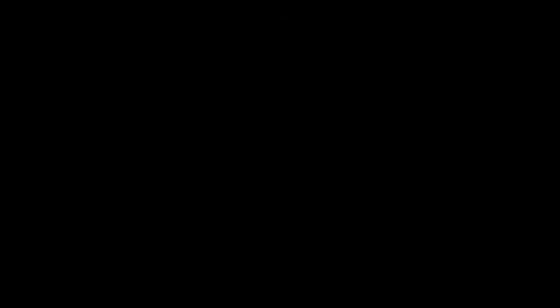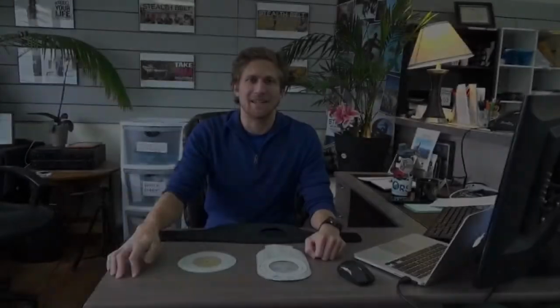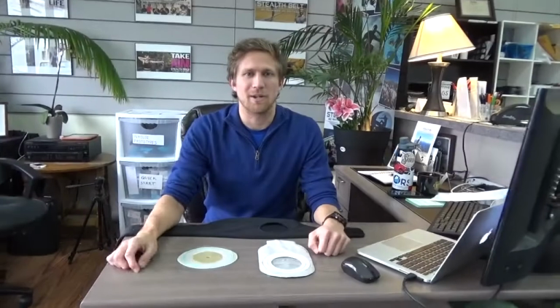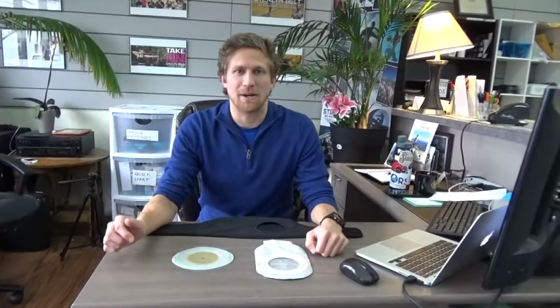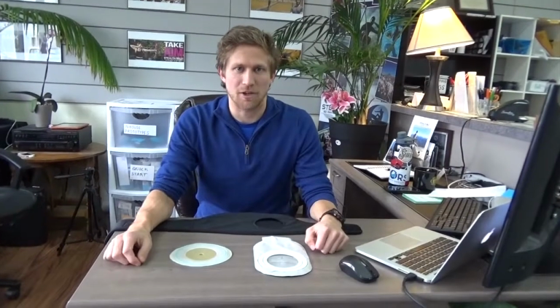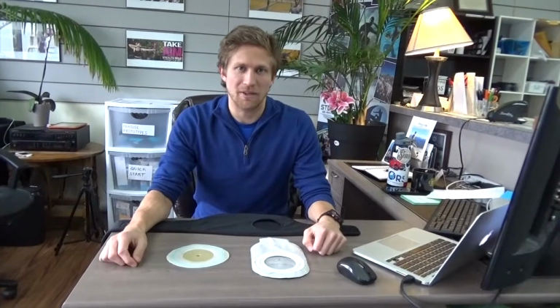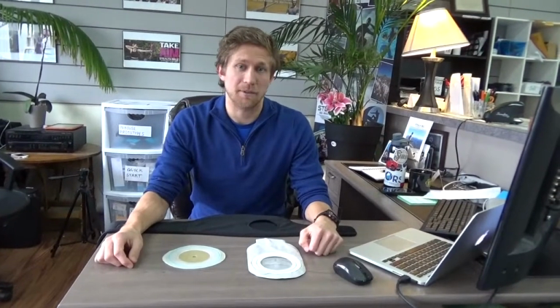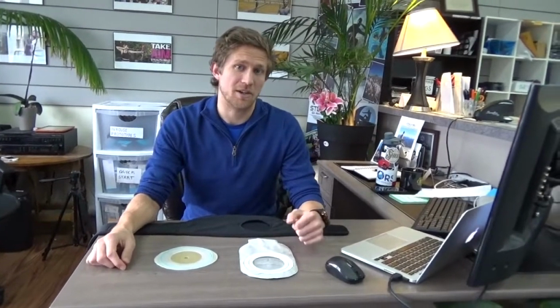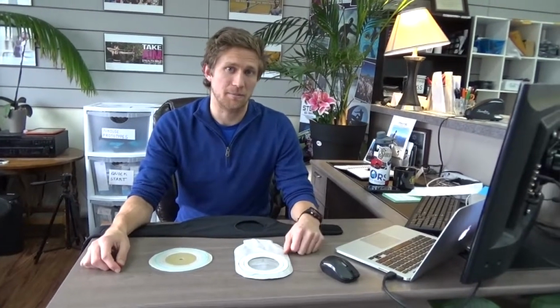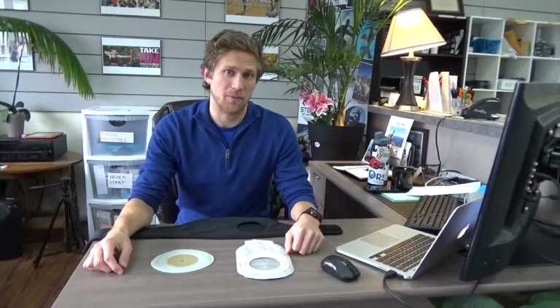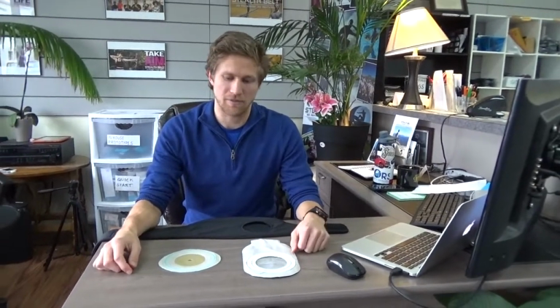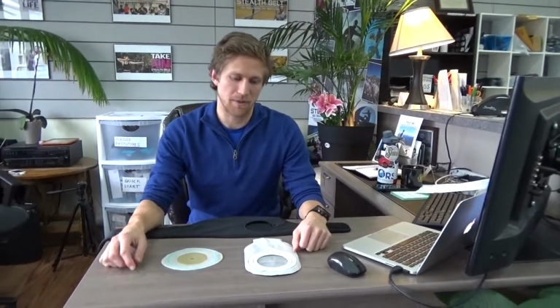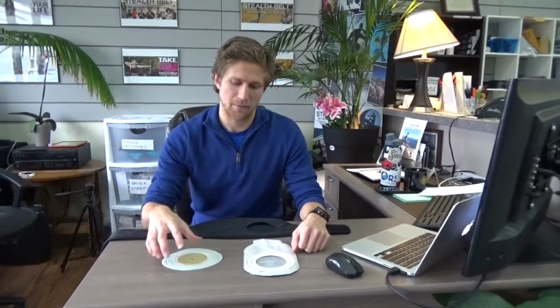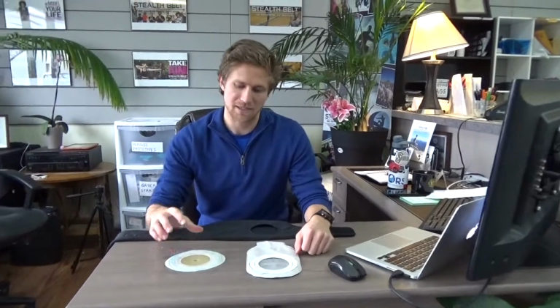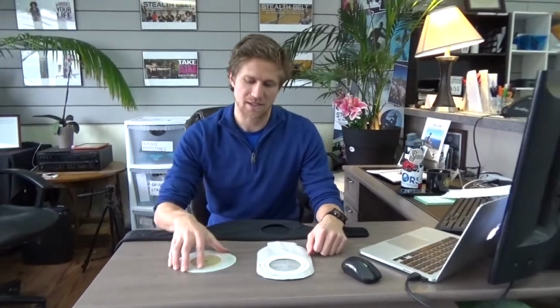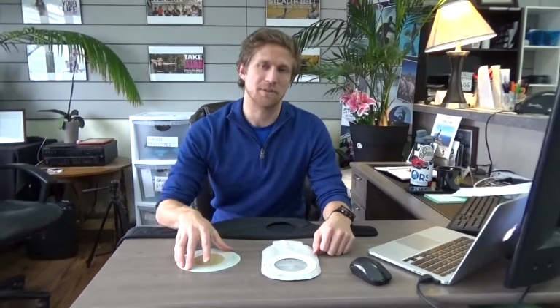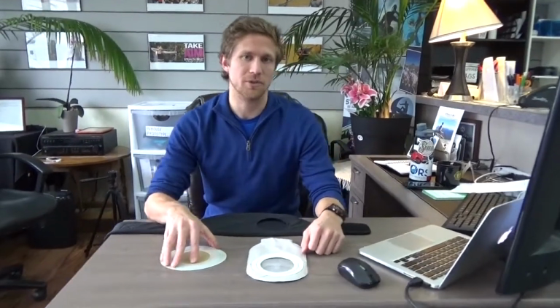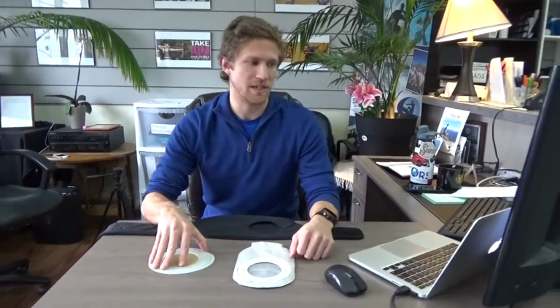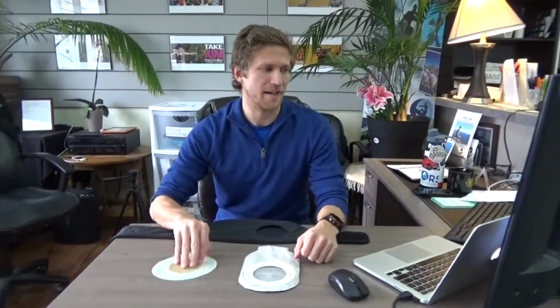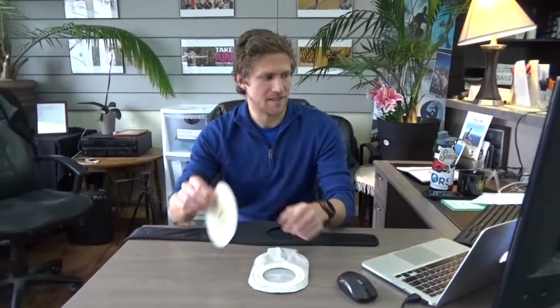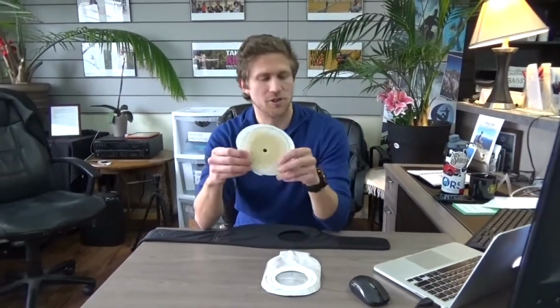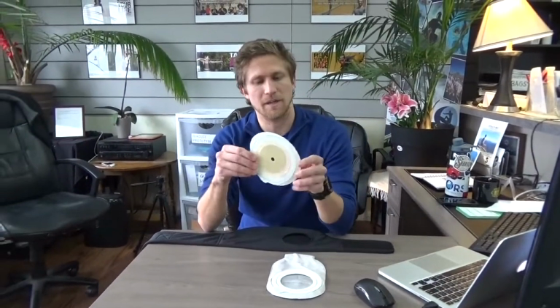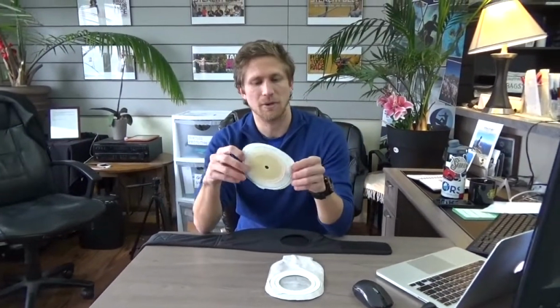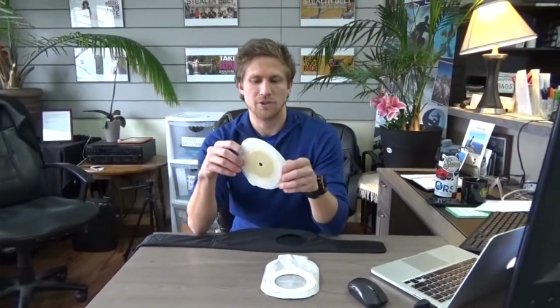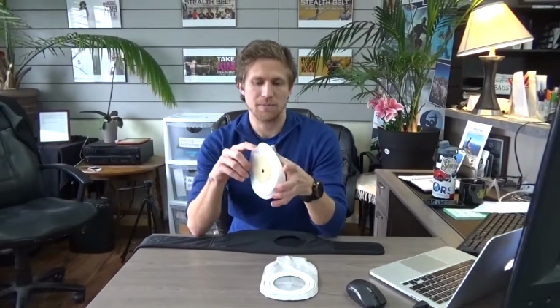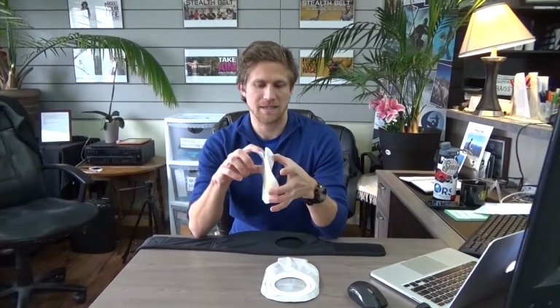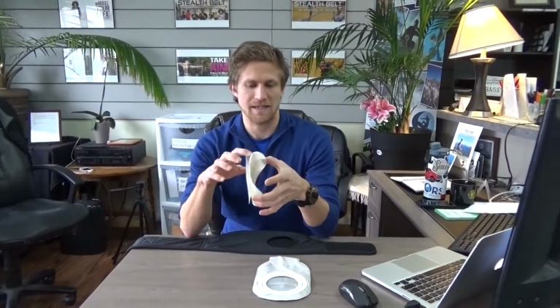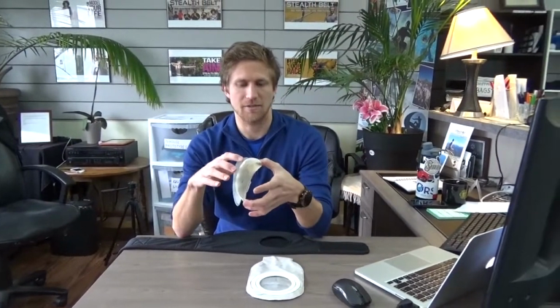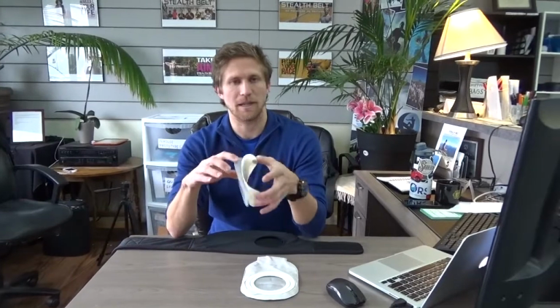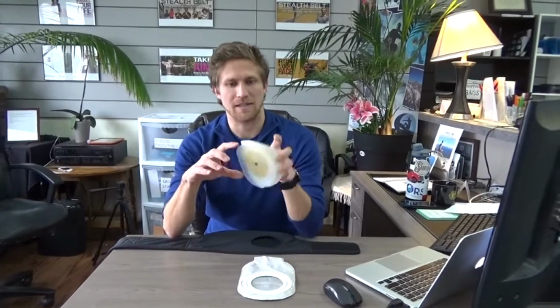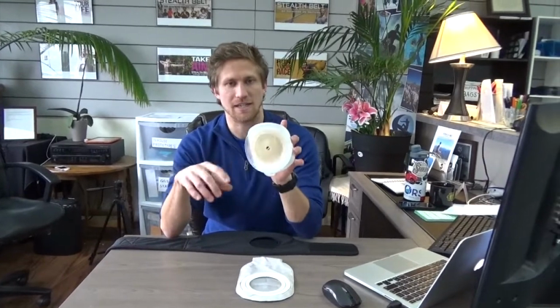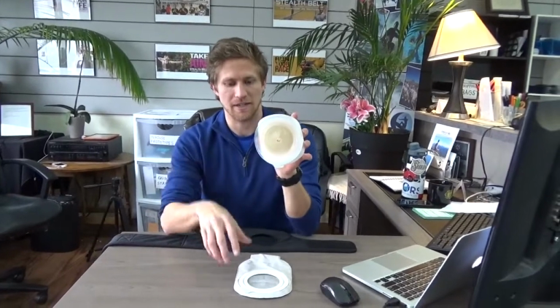Hi, I'm here today with Stealth Belt and I'm going to be talking about one of the appliances that is commonly used — the Sensura Mio two-piece adhesive appliance, as seen here.